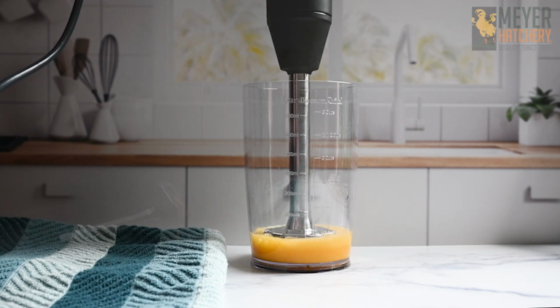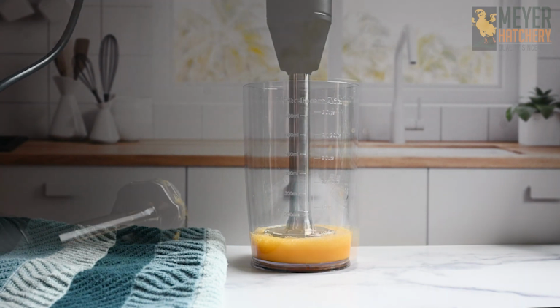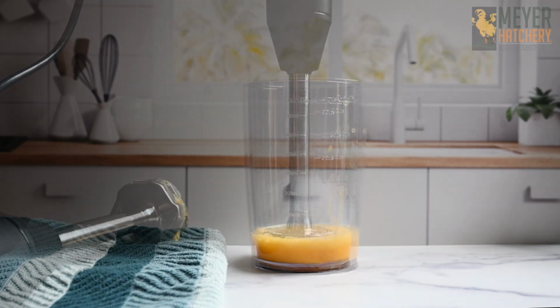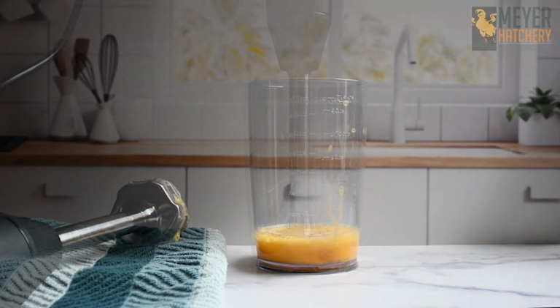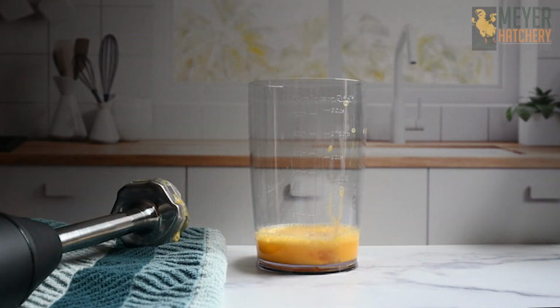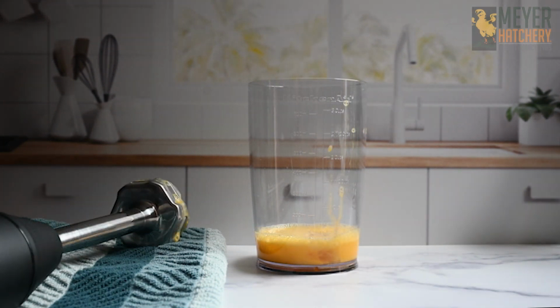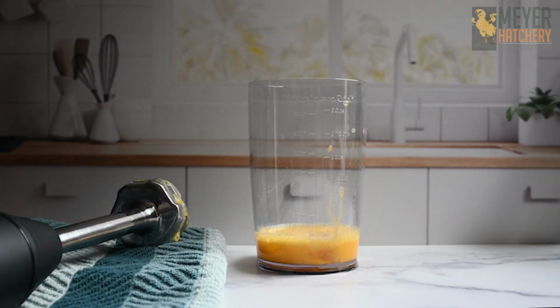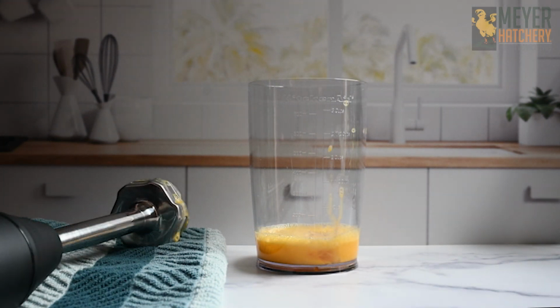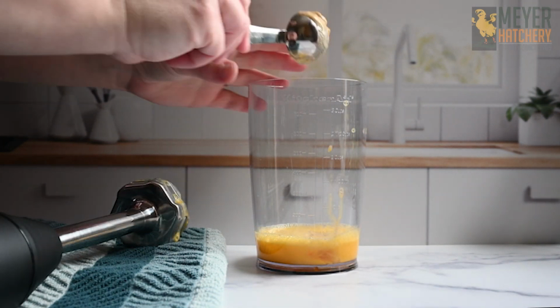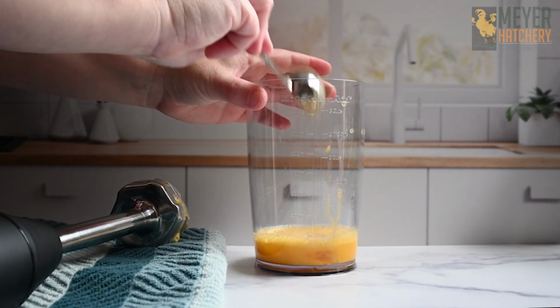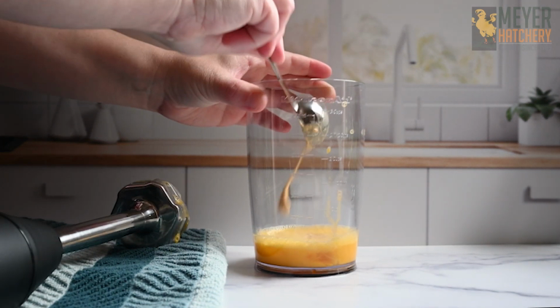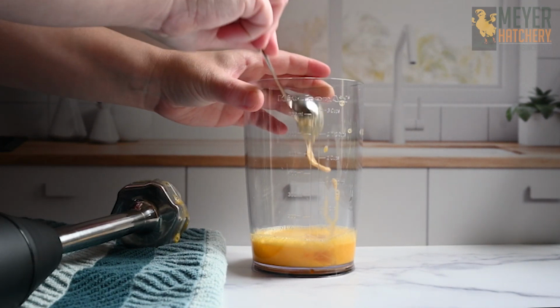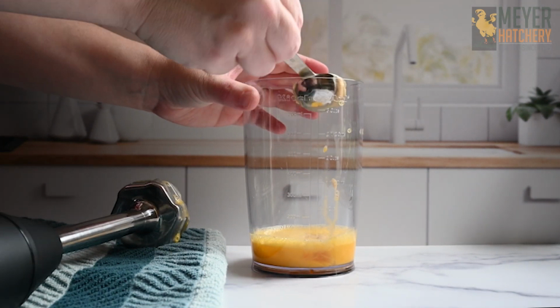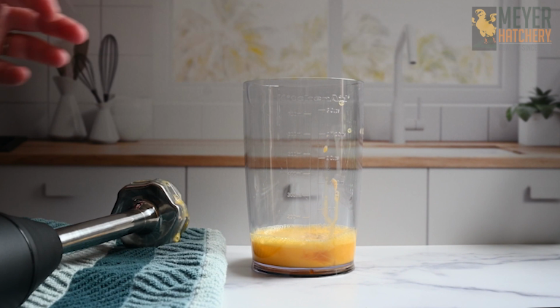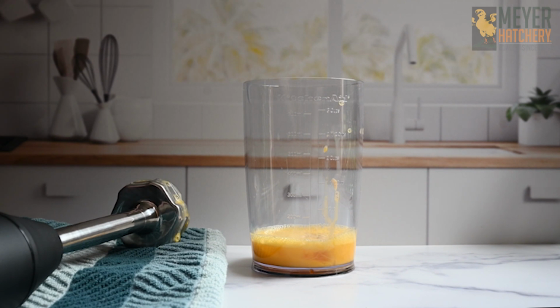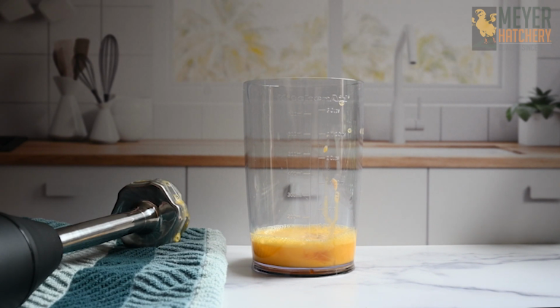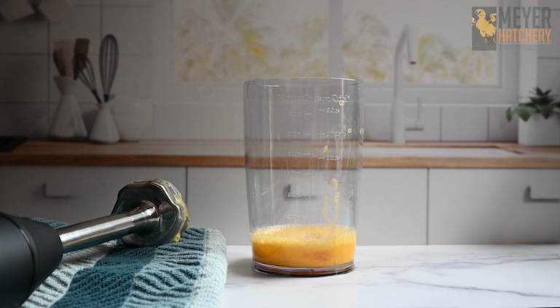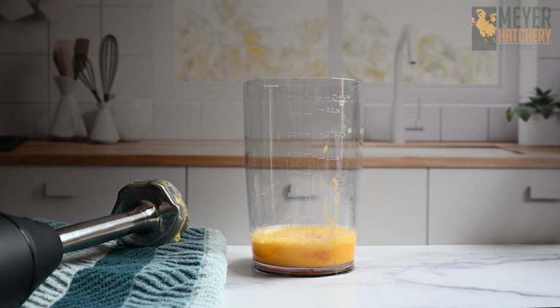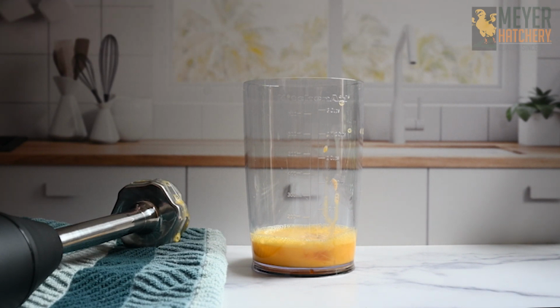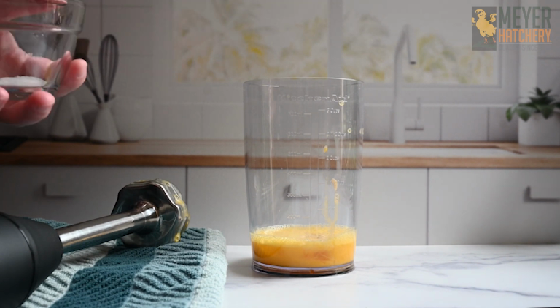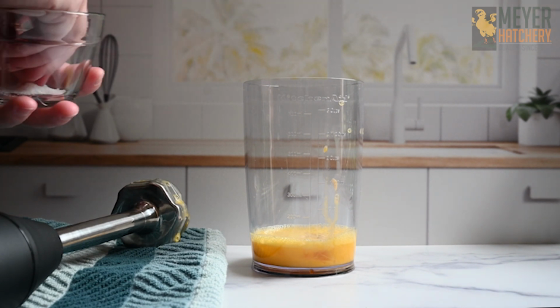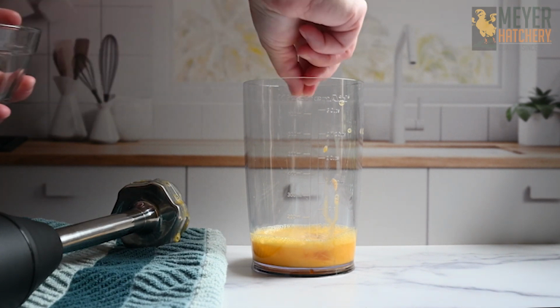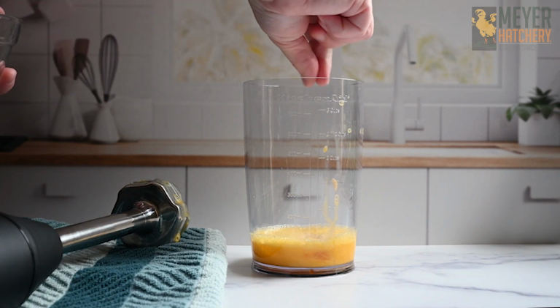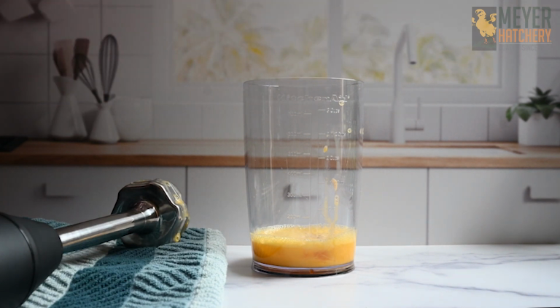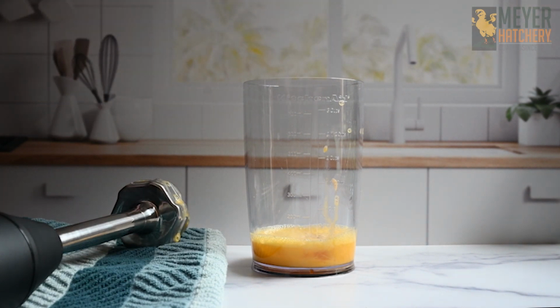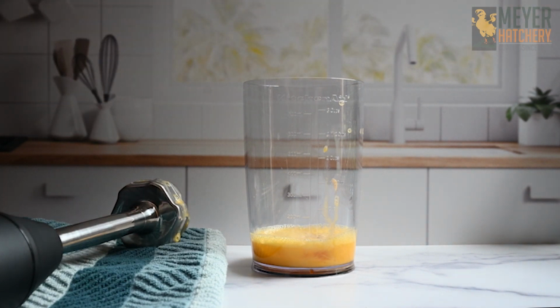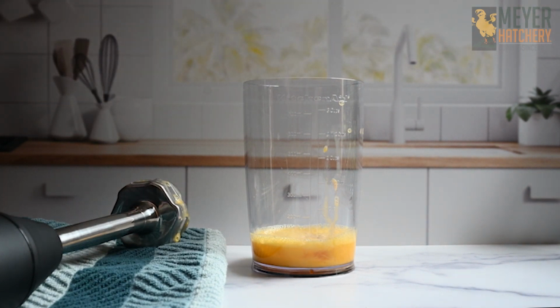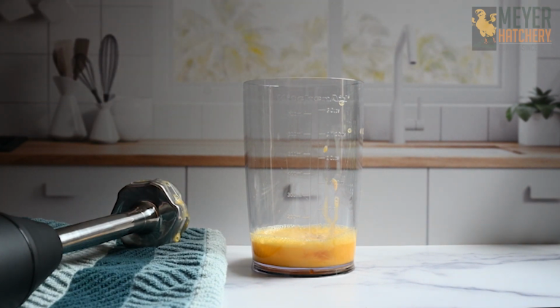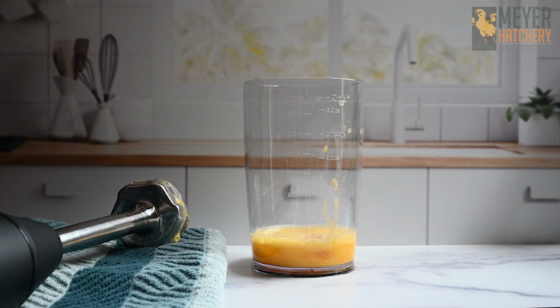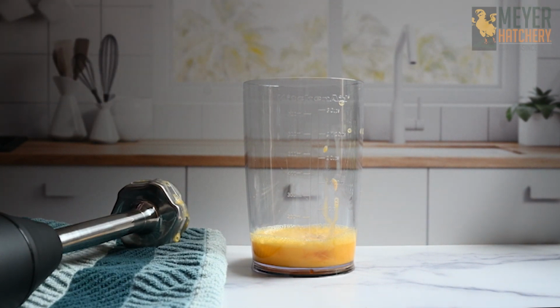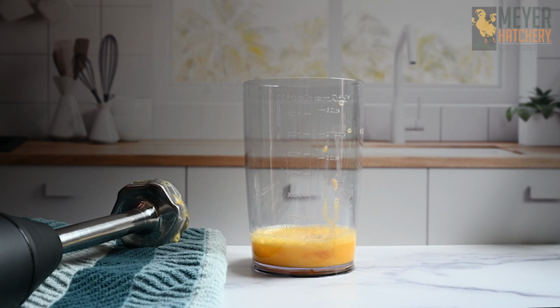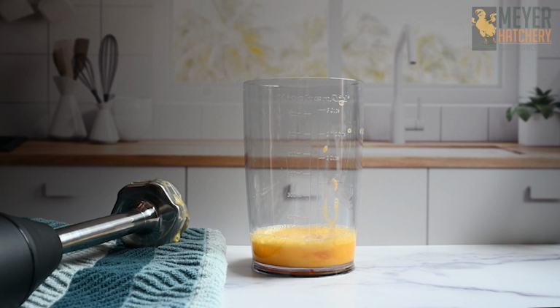Next, you're going to add in your Dijon mustard, your white or red wine vinegar, your sea salt, and the optional lemon juice. And give it a little stir.